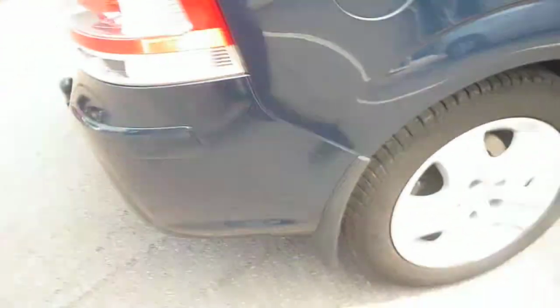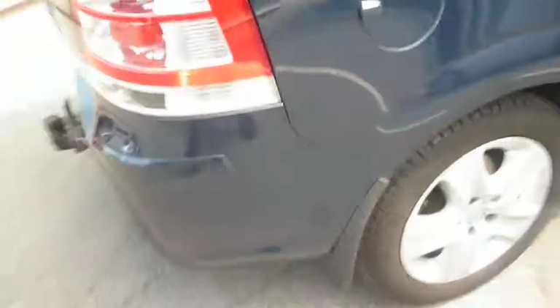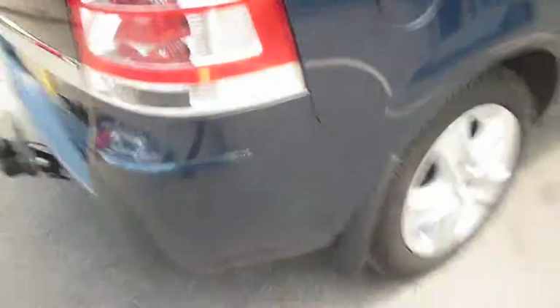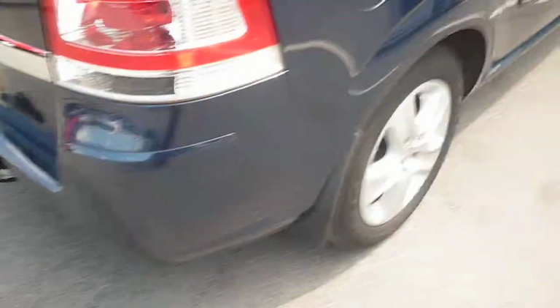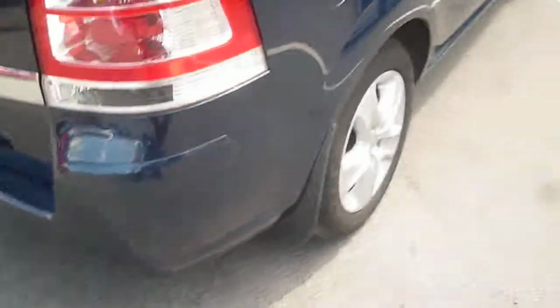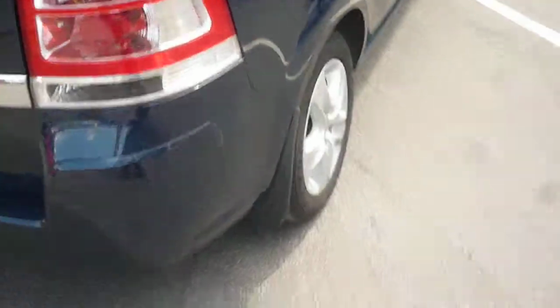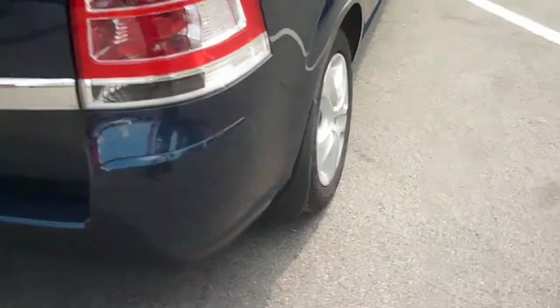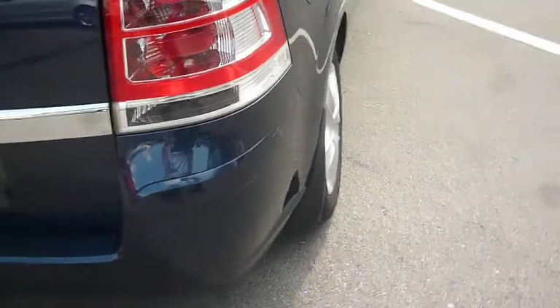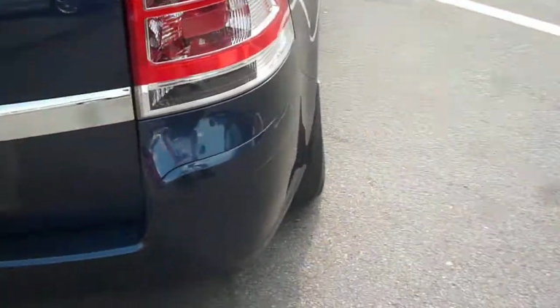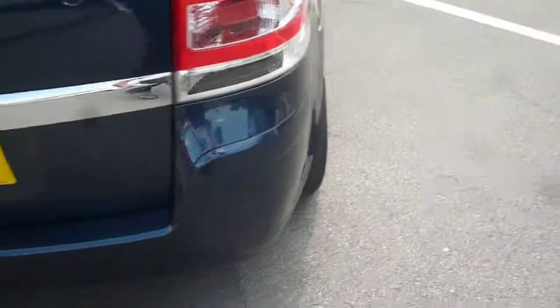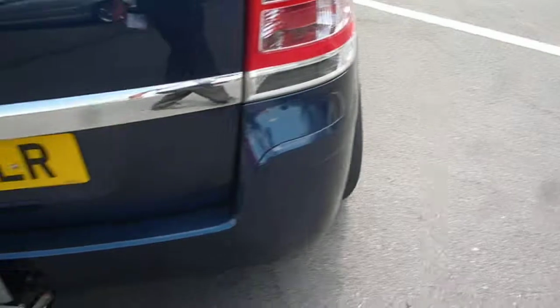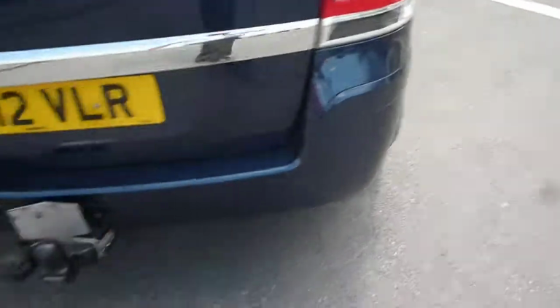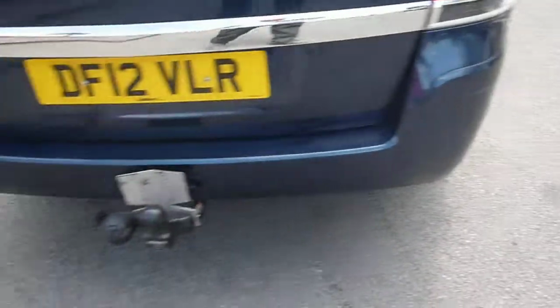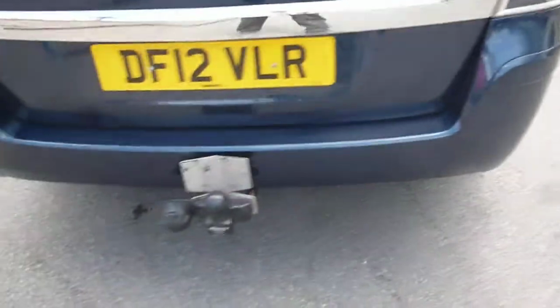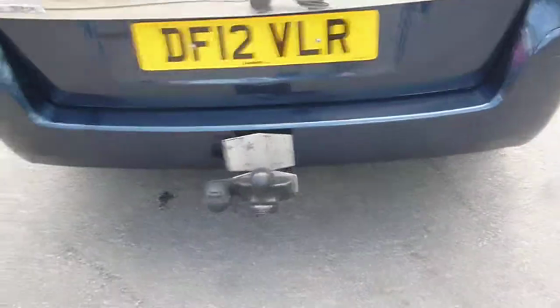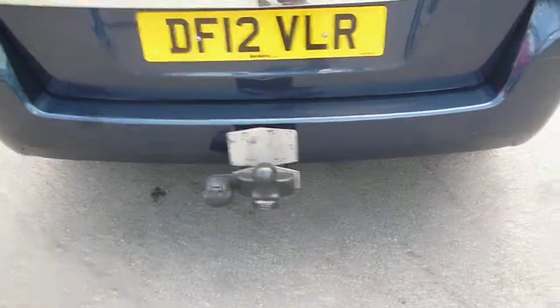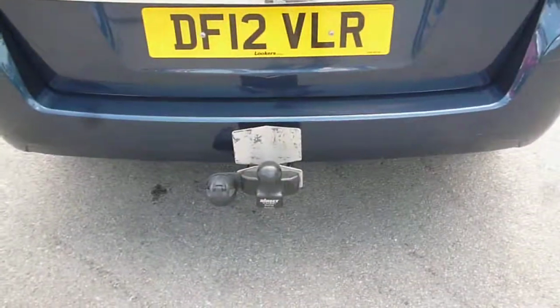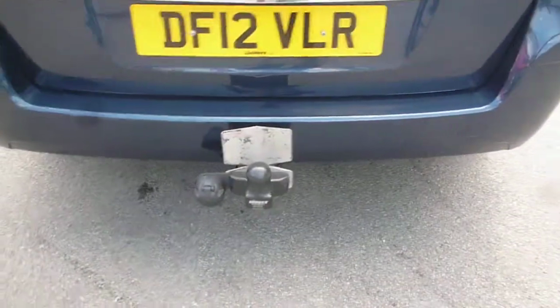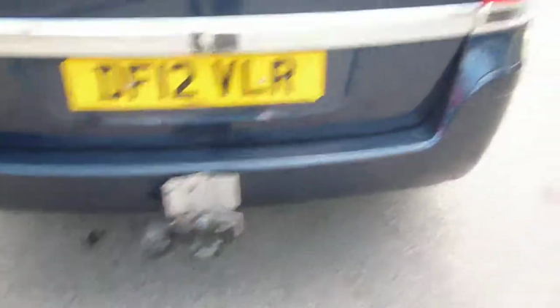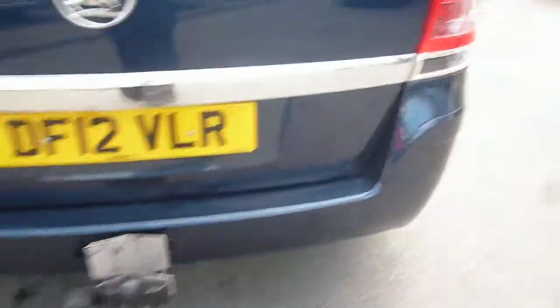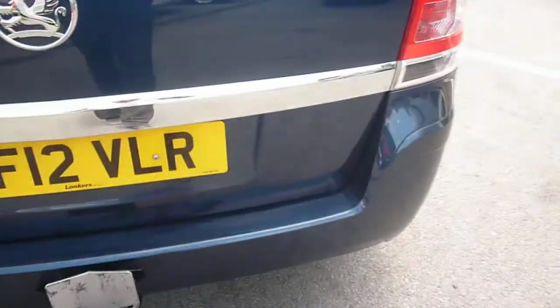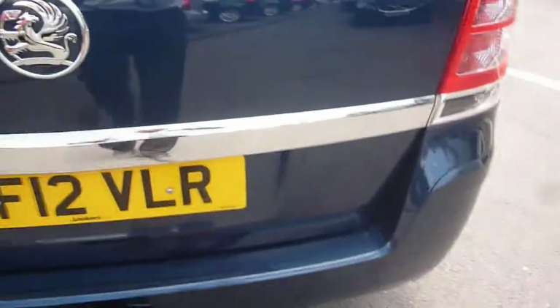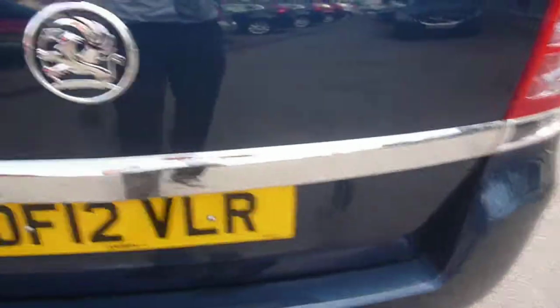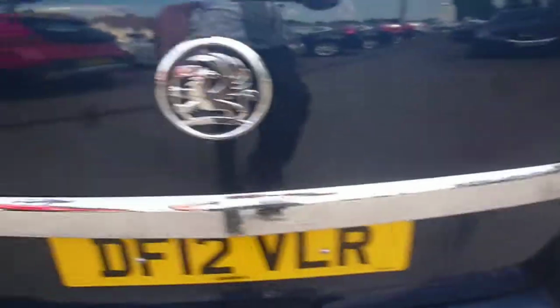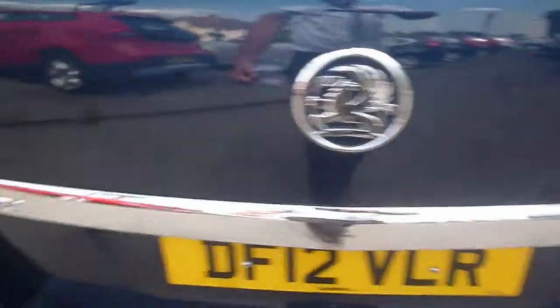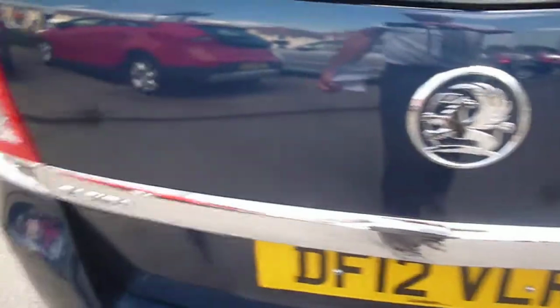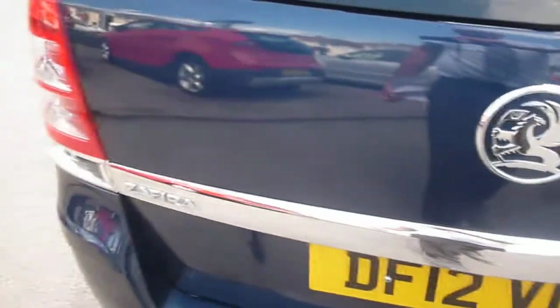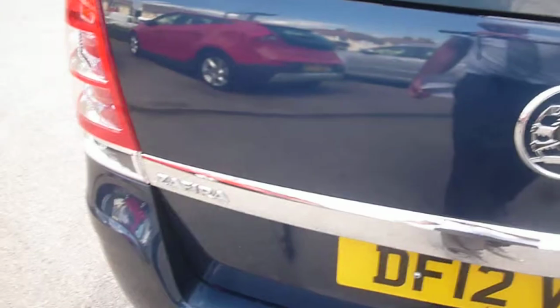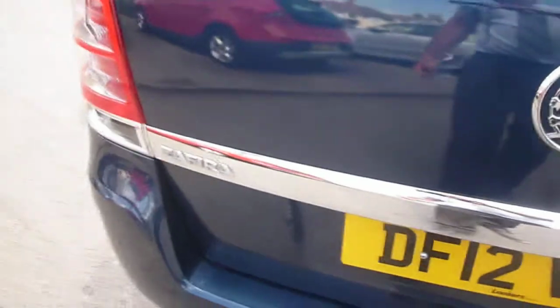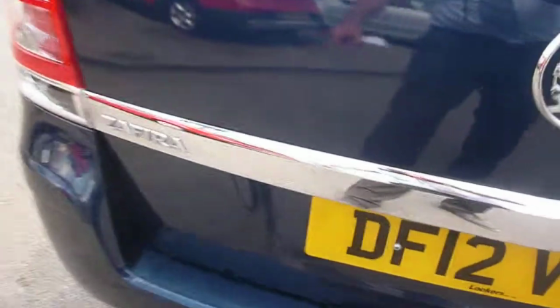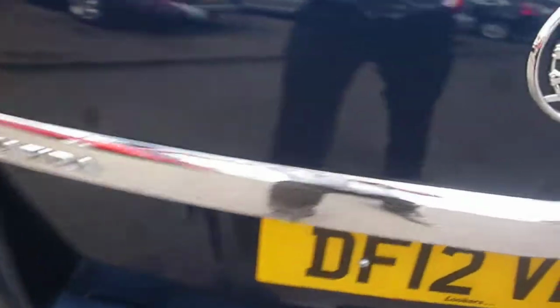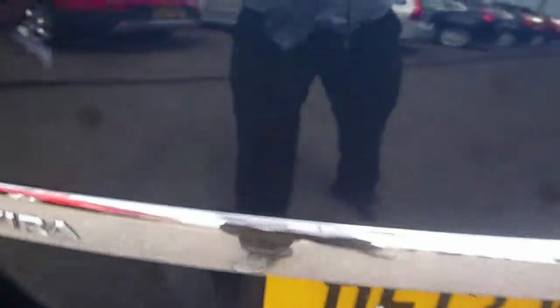Round to the rear of the vehicle, the good condition continues. The vehicle is fitted with a tow bar. The rear bumper and tailgate are all in good order.